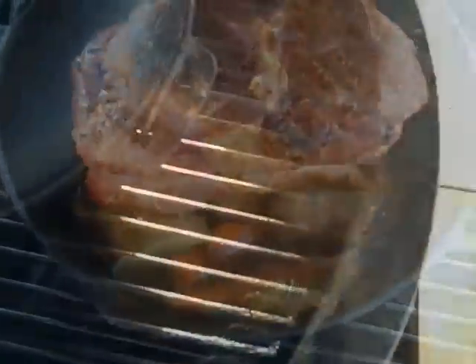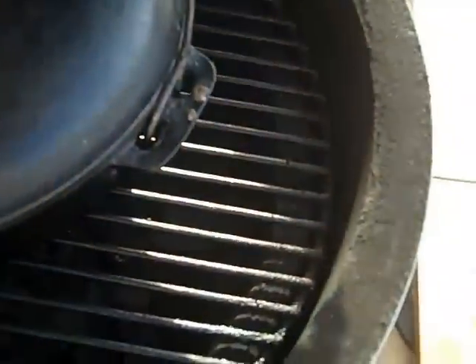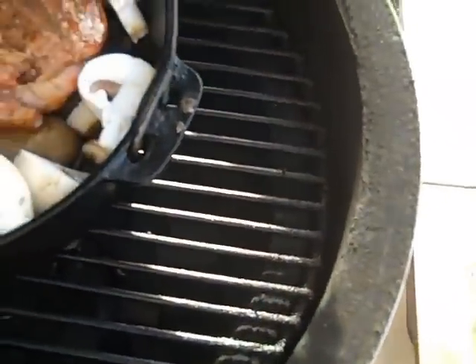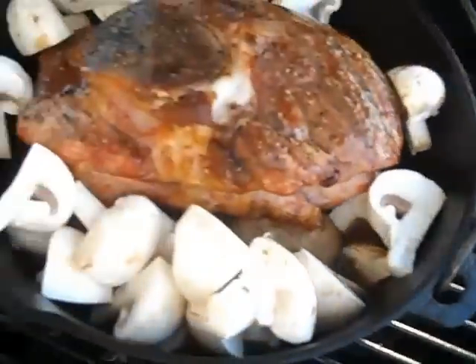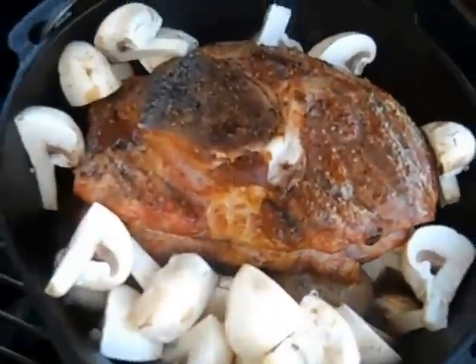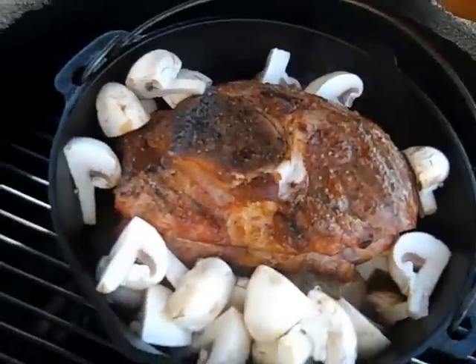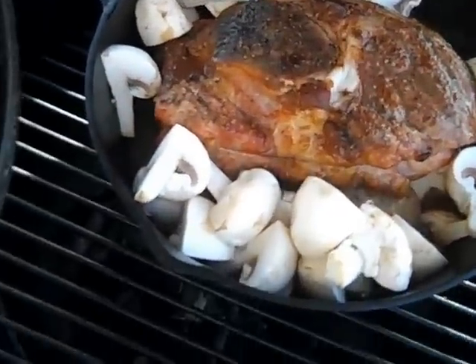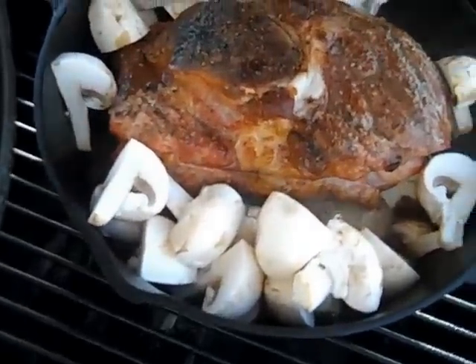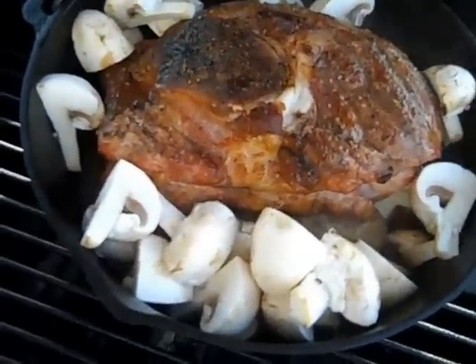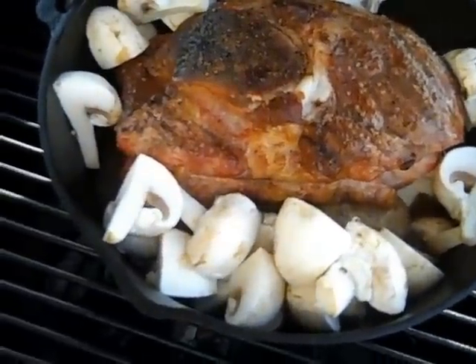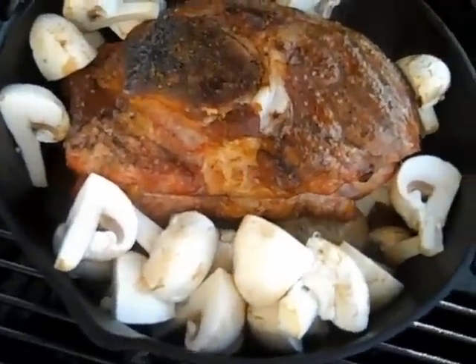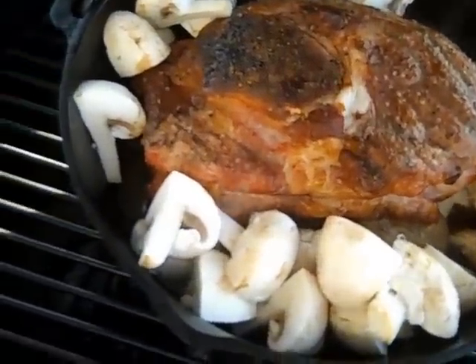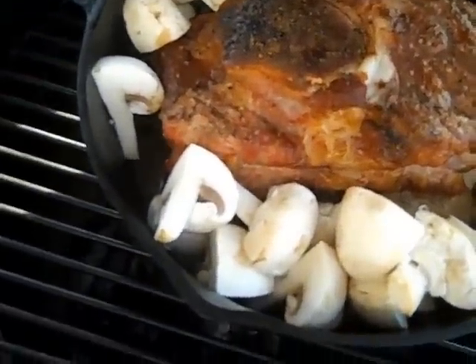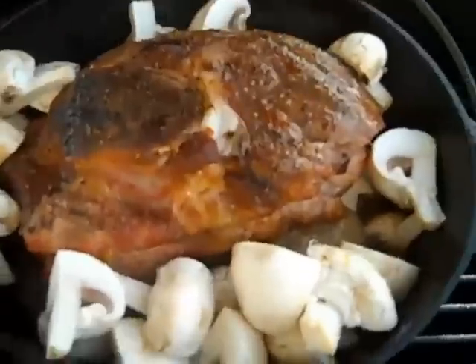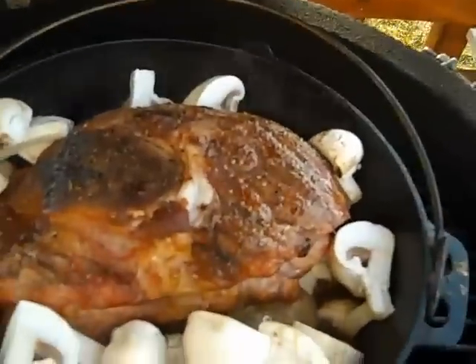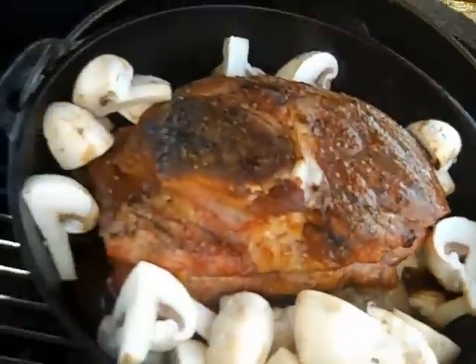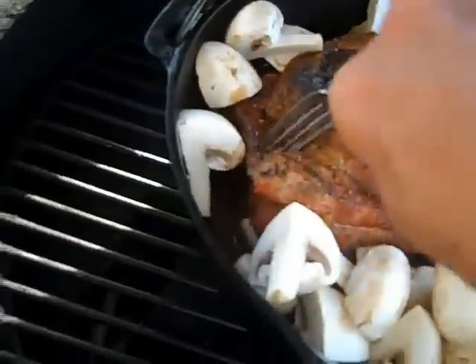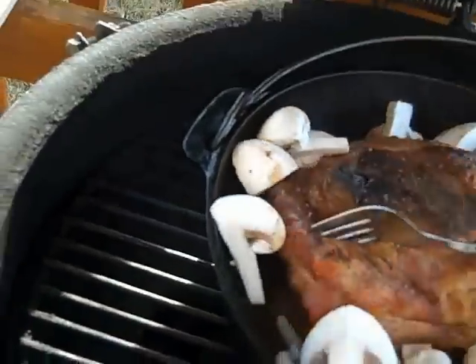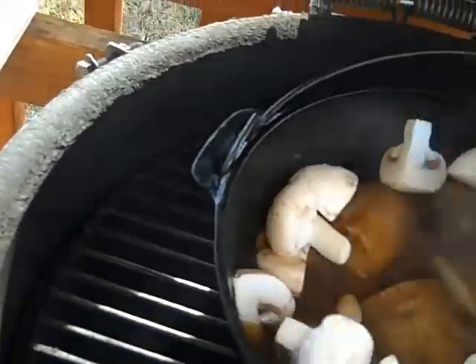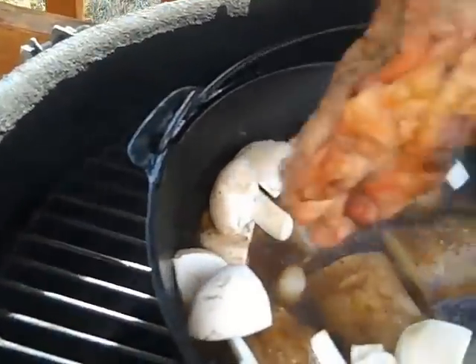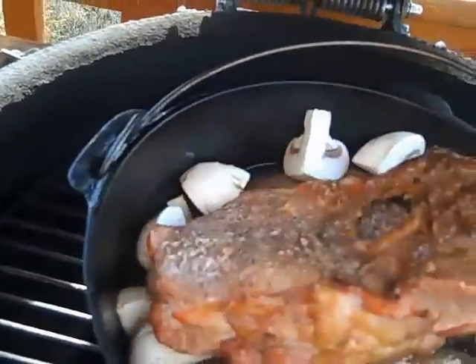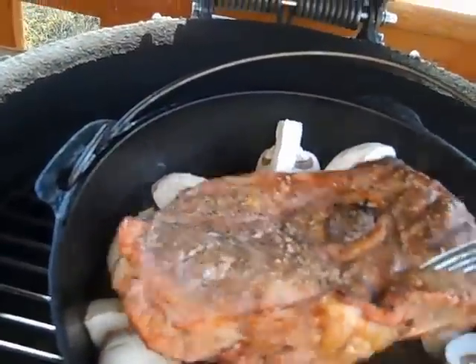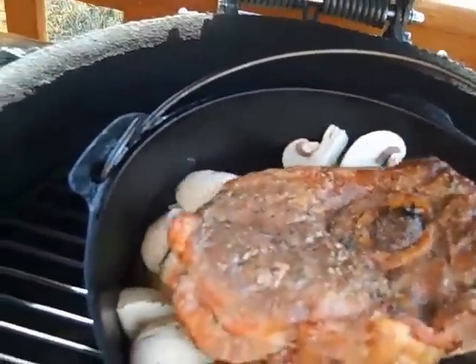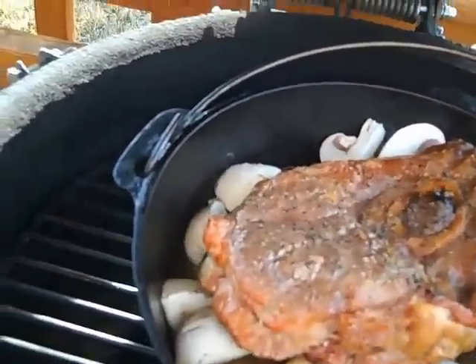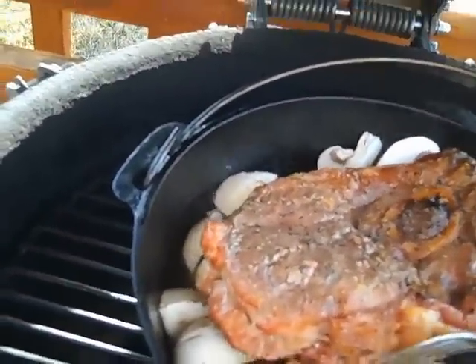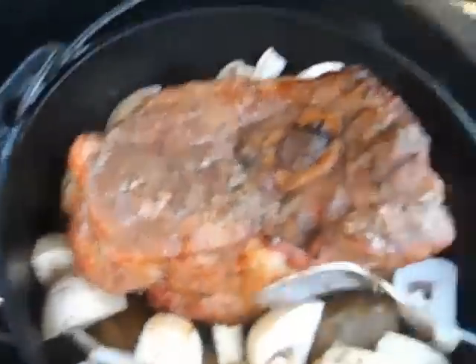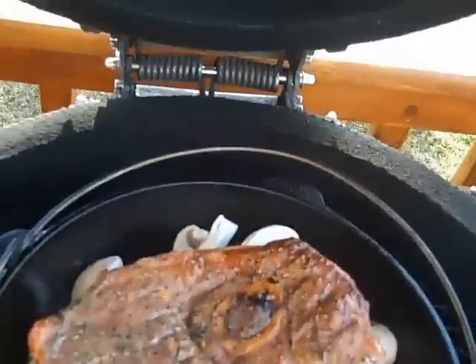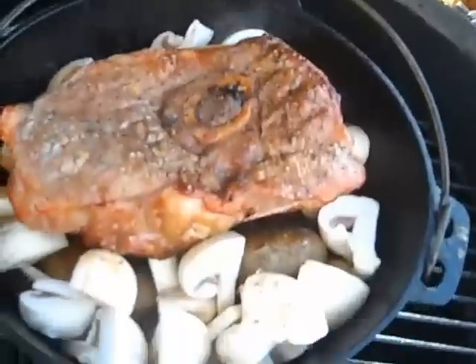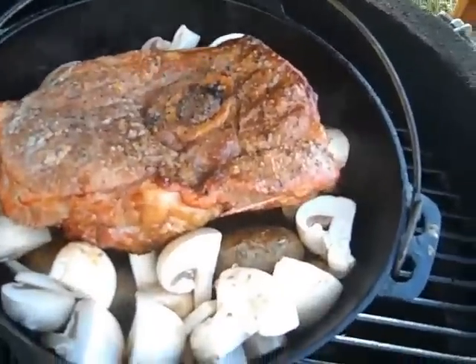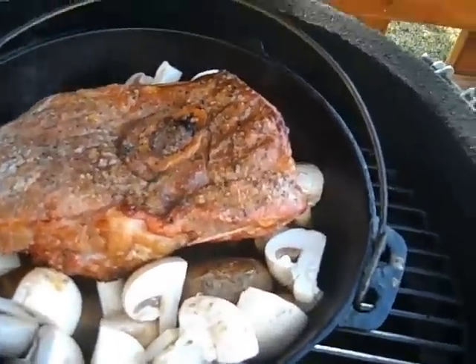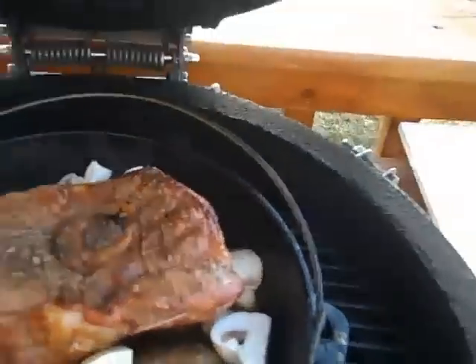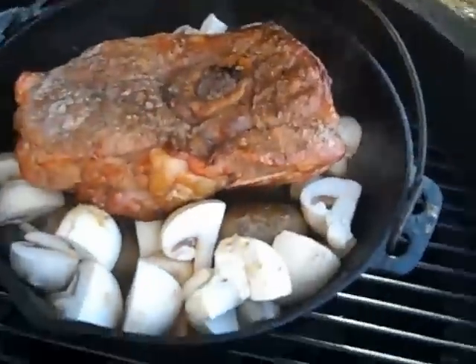I just put the mushrooms in and she's just kind of smoking along here and cruising. We'll just flip this for a second — the mushrooms are in. Everything's kind of looking pretty good. What do you think?